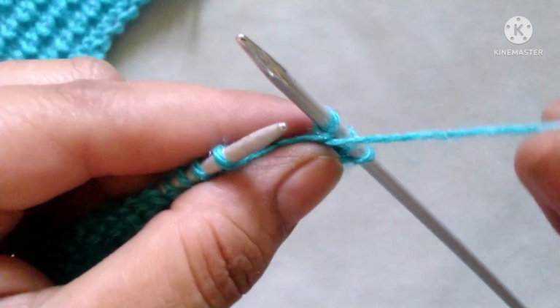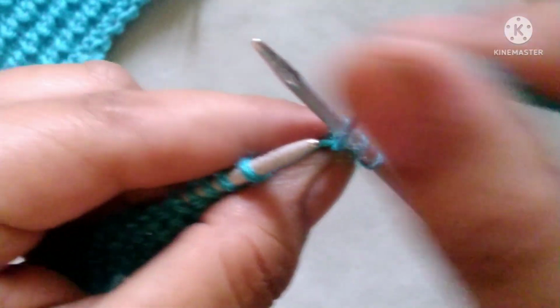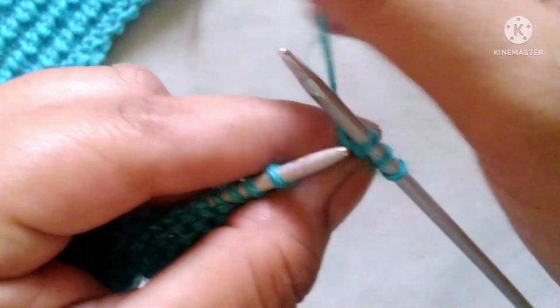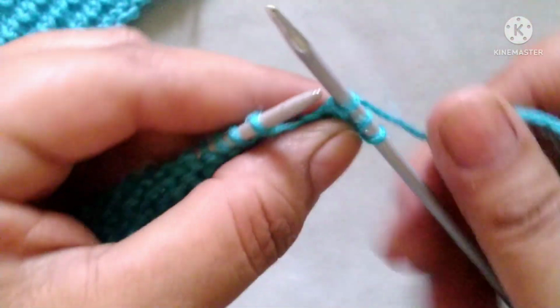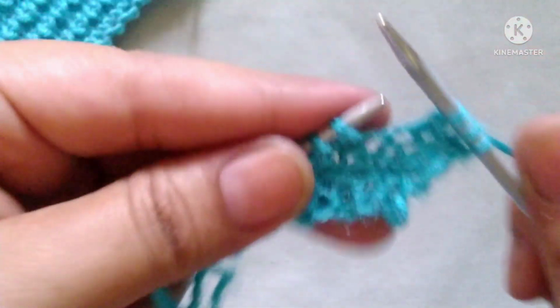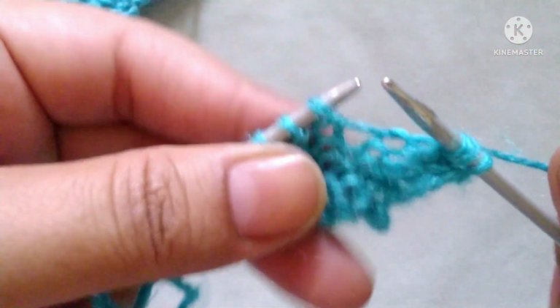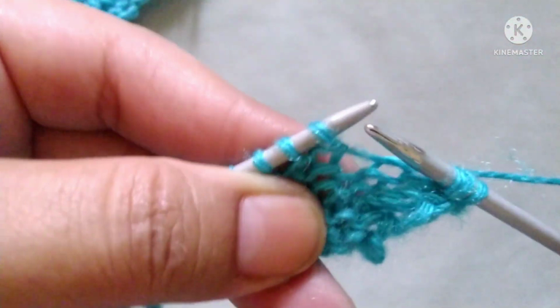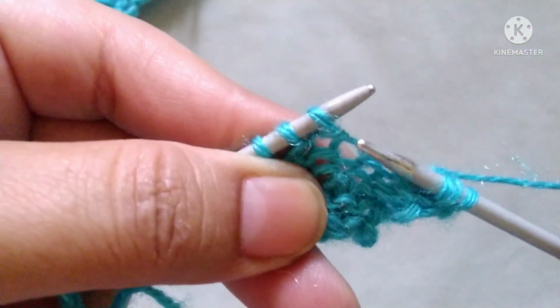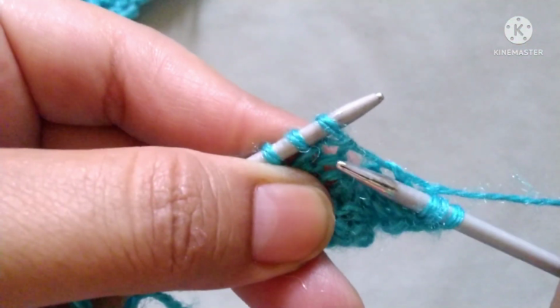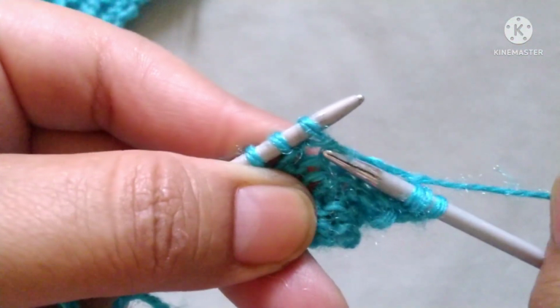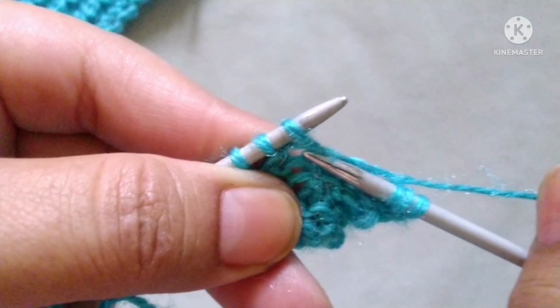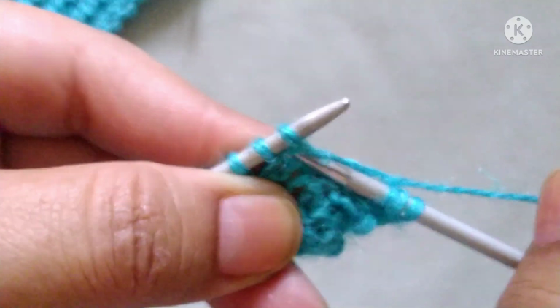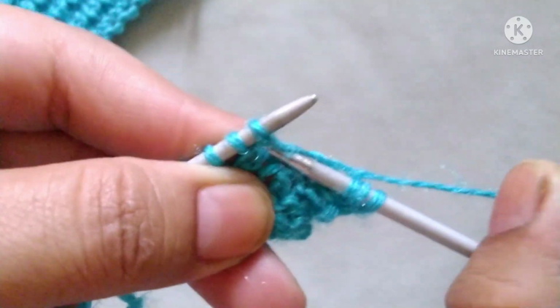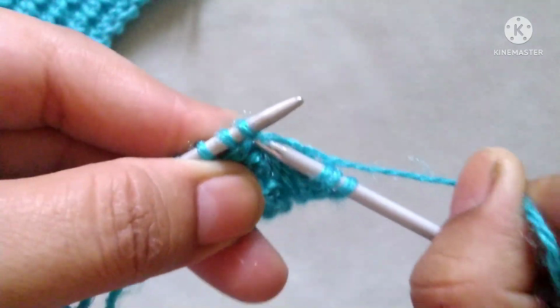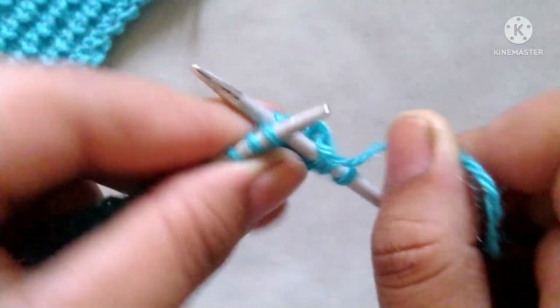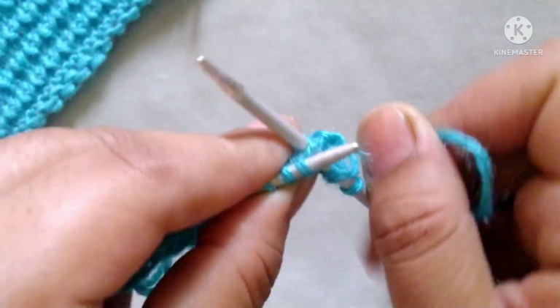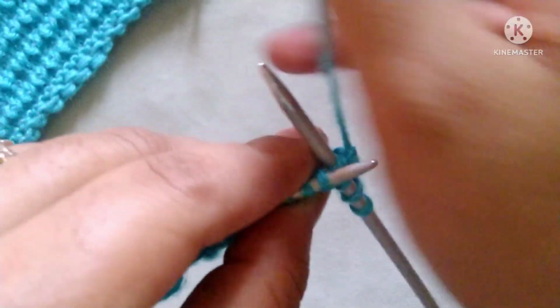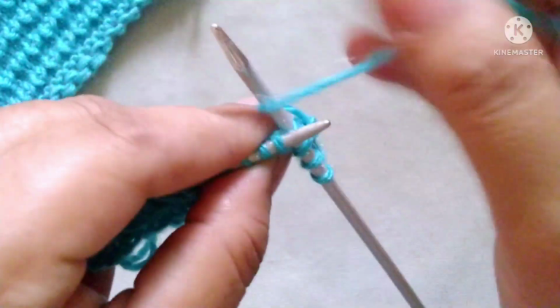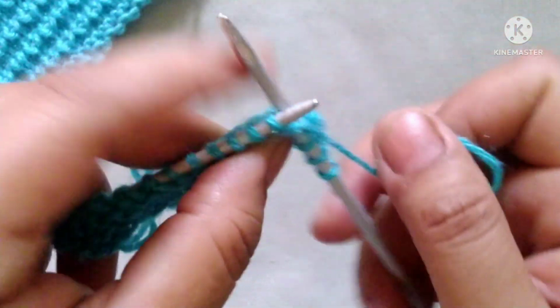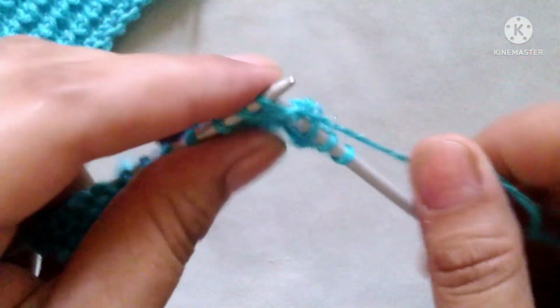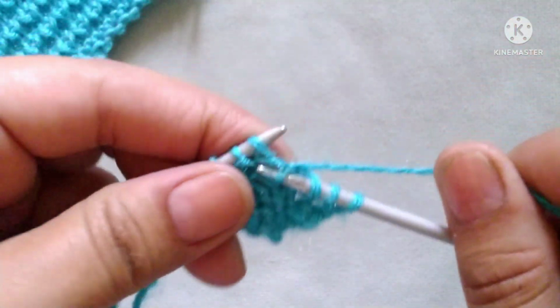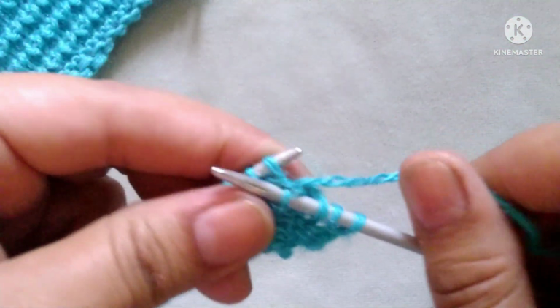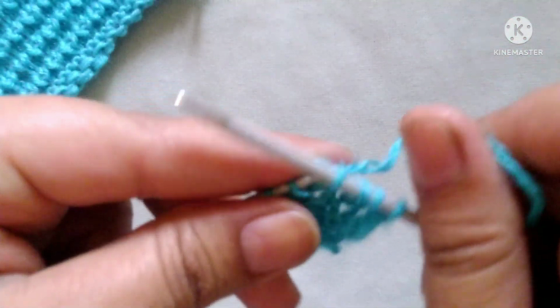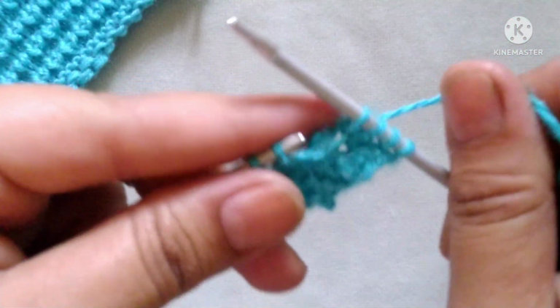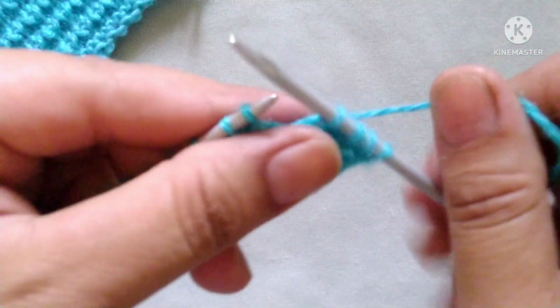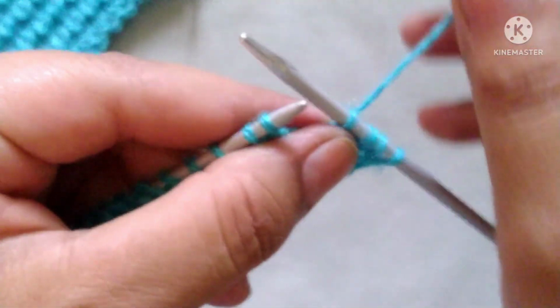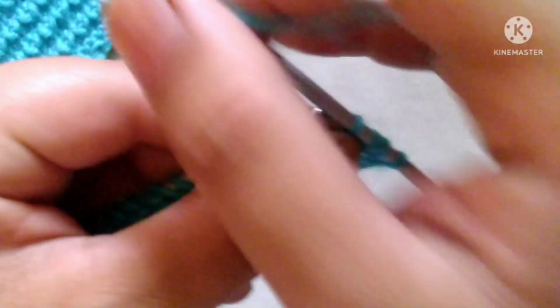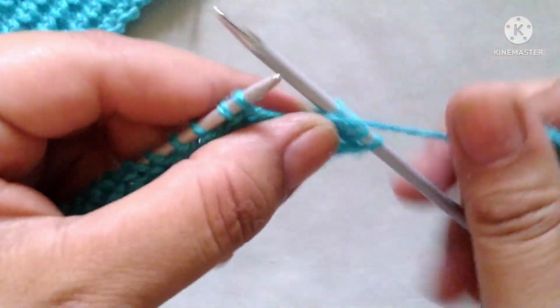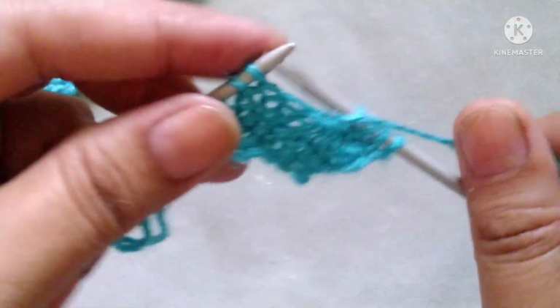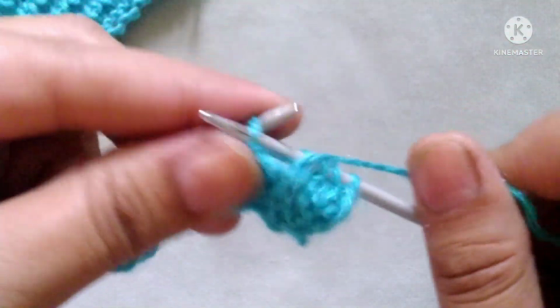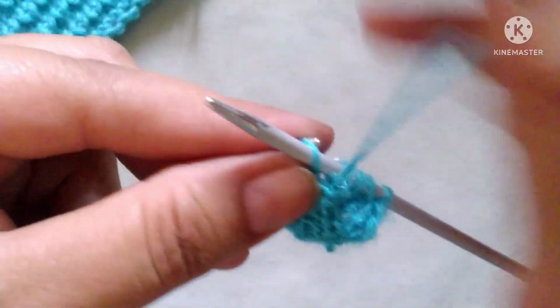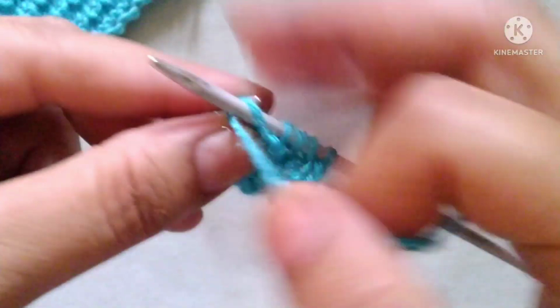The repeat pattern is: knit to one stitch from below like this, and purl one stitch. Continue repeating yarn in back, knit to one stitch from below, yarn in front, and purl one stitch across the entire row.